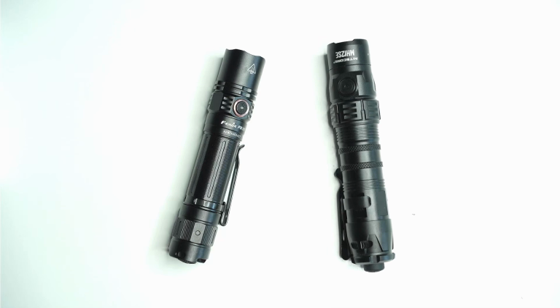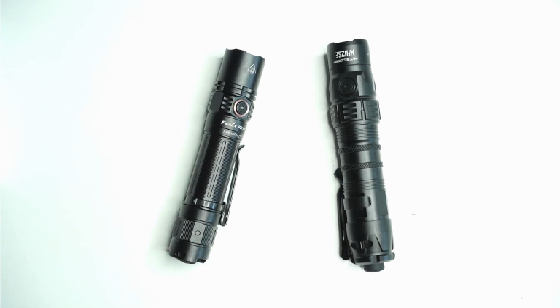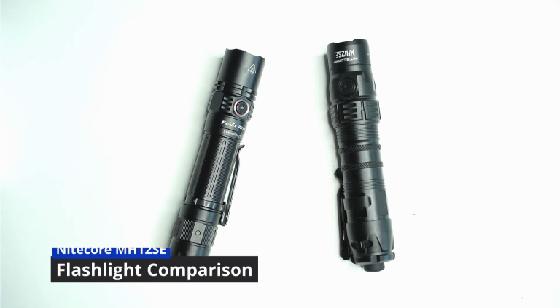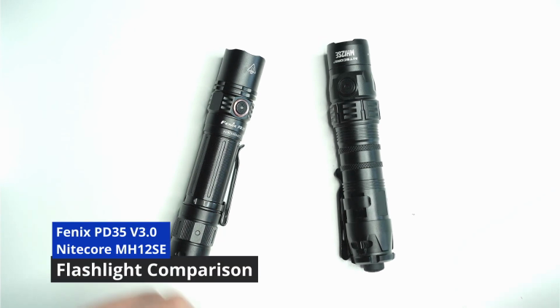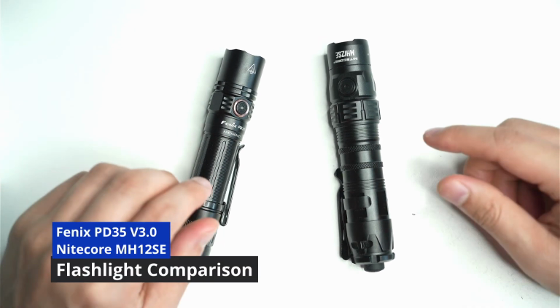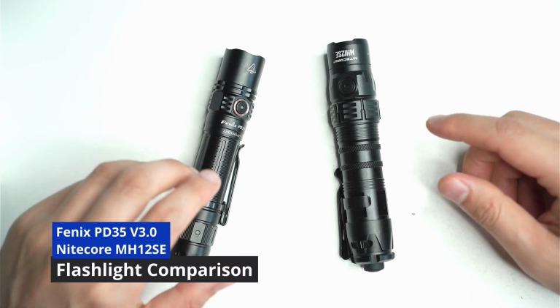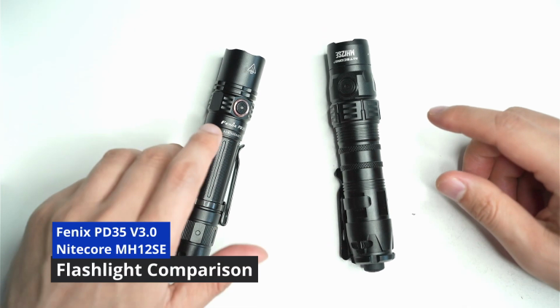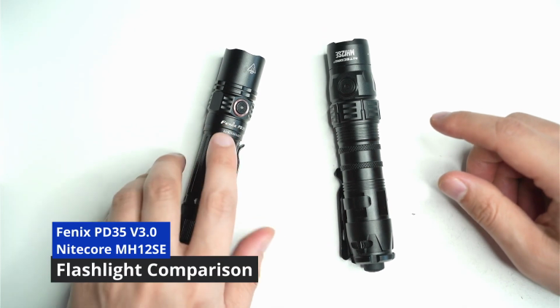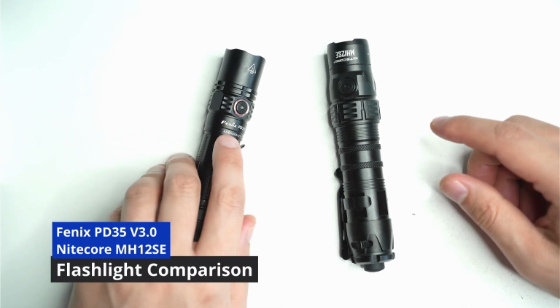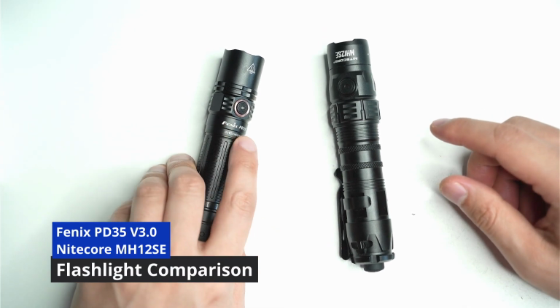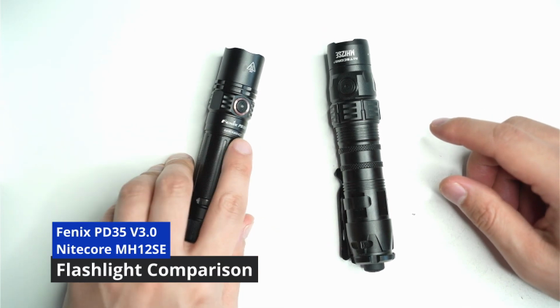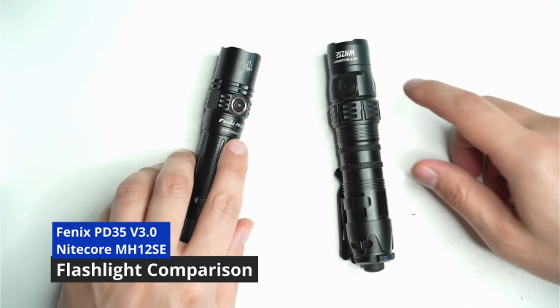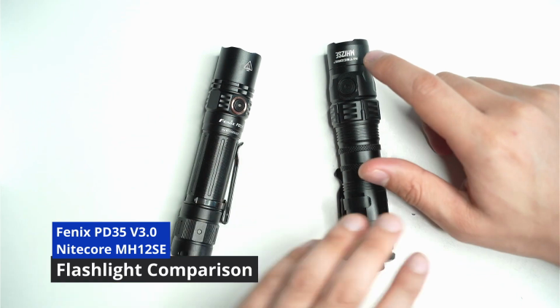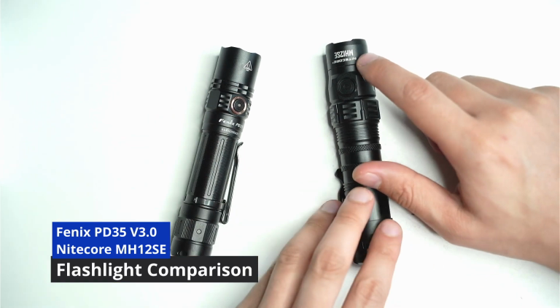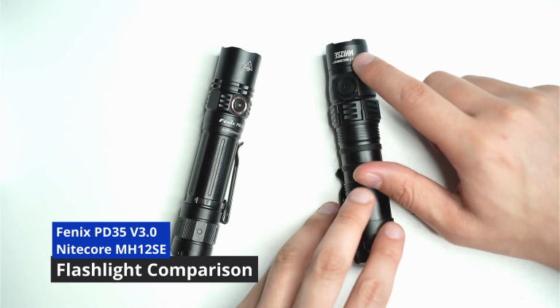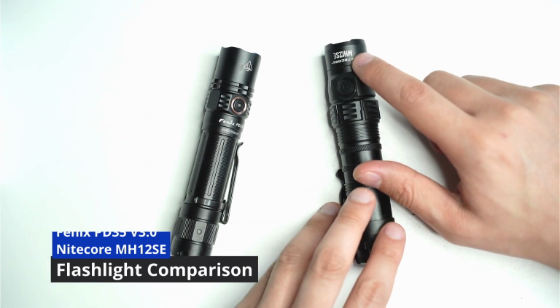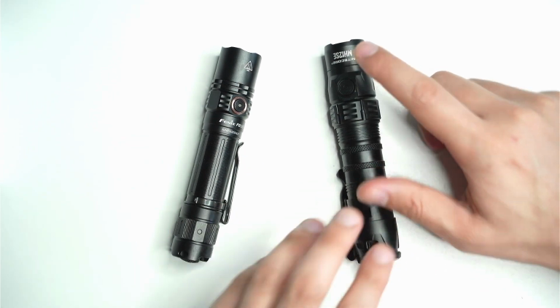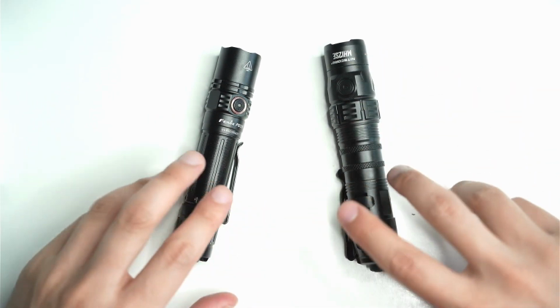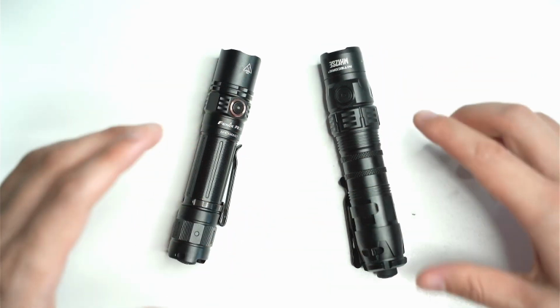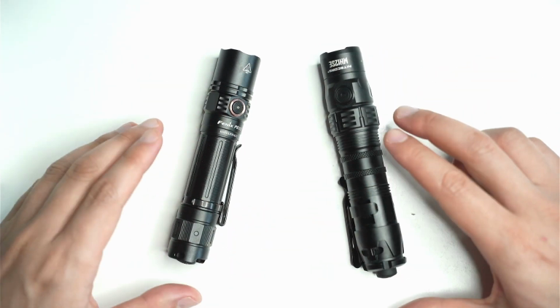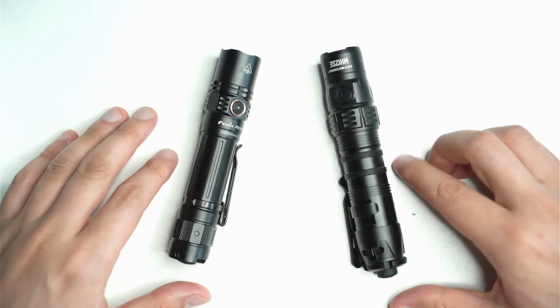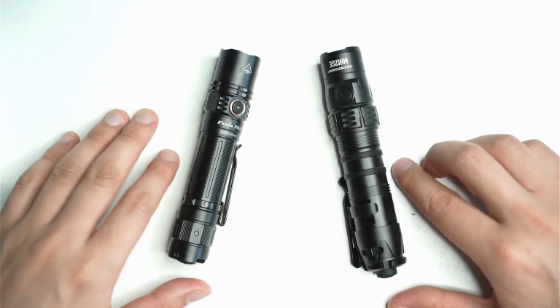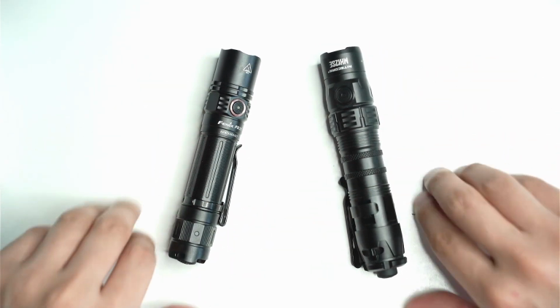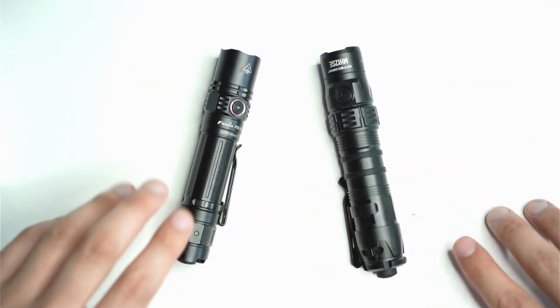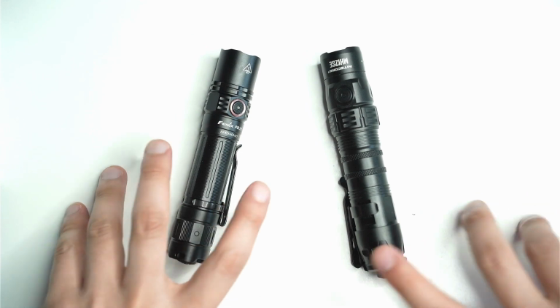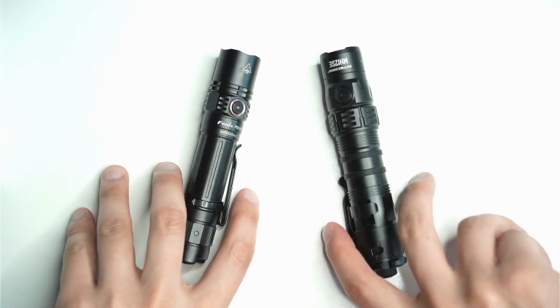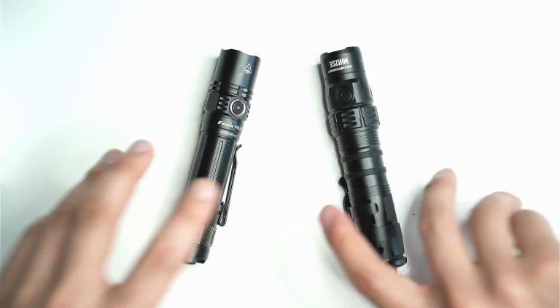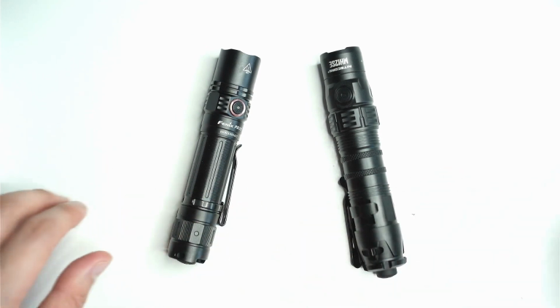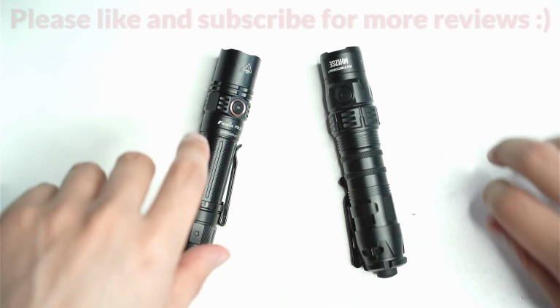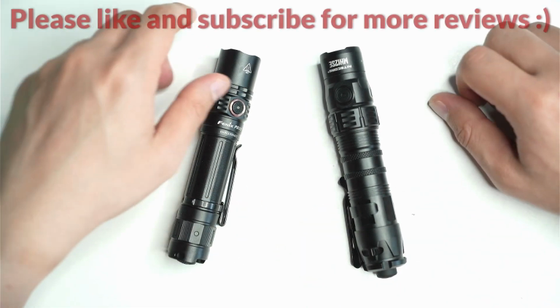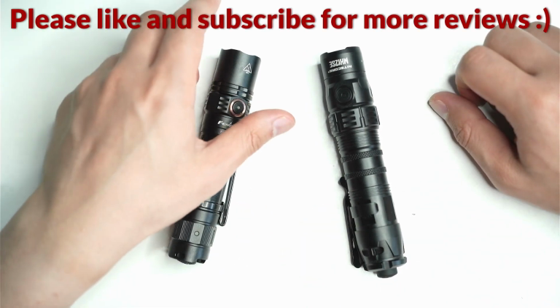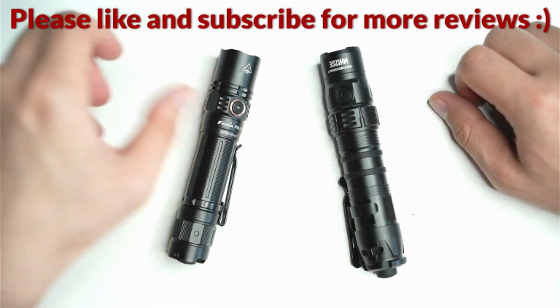Hey guys, welcome back to another flashlight comparison video. We're going to be looking at the Fenix PD35 and the Nitecore MH12SE. Both of these feature the SFT40 emitter, but there are some differences that I'll talk about in this video.